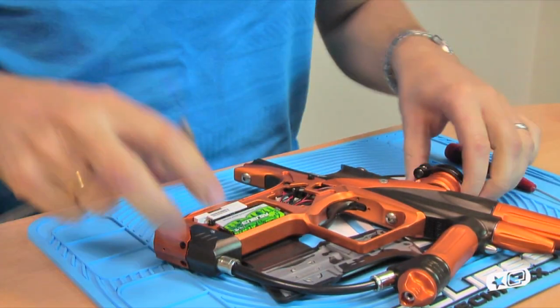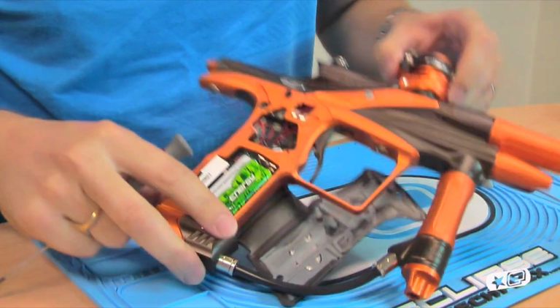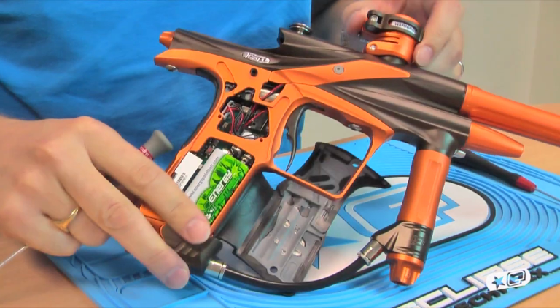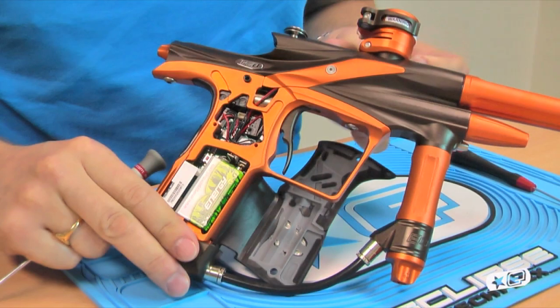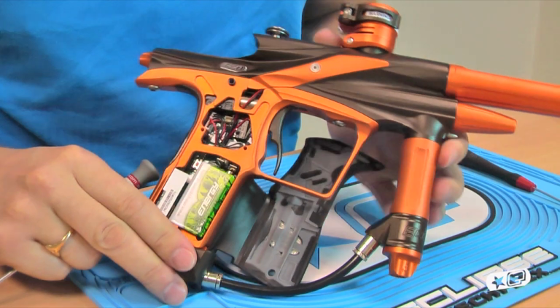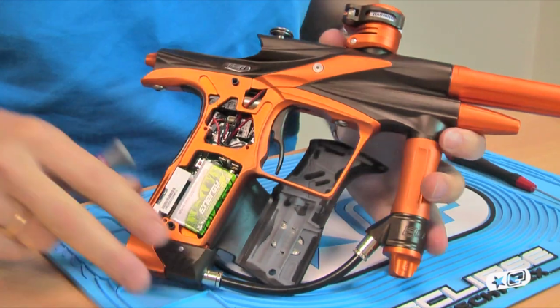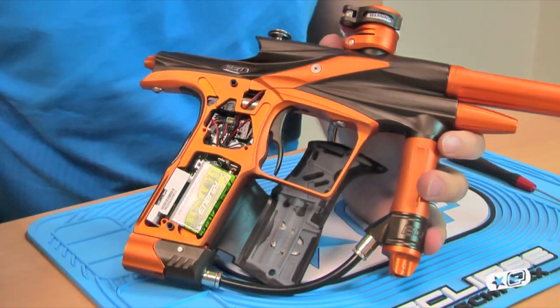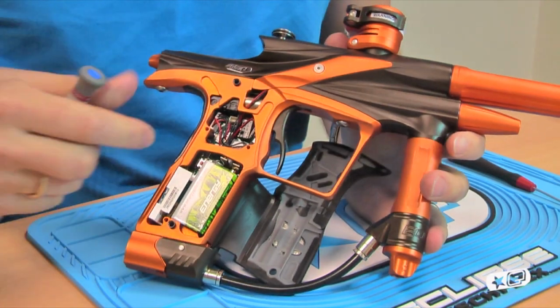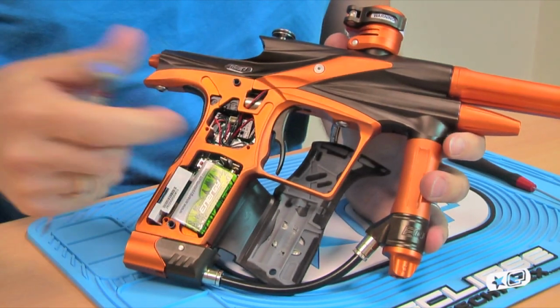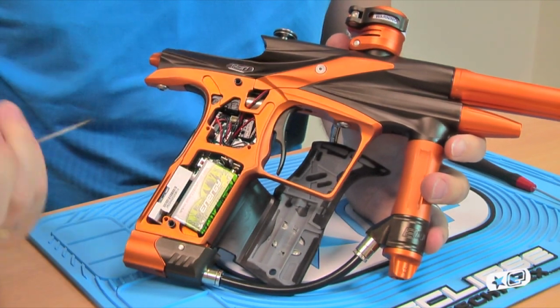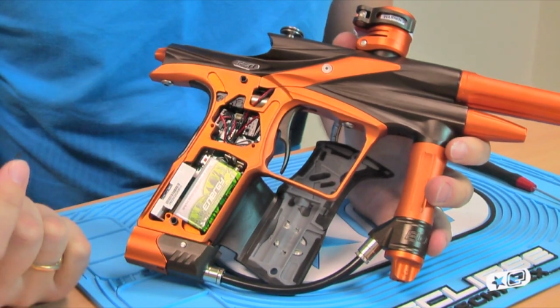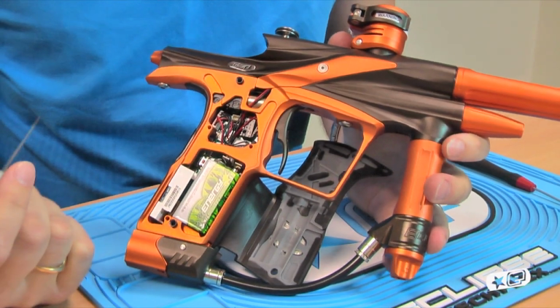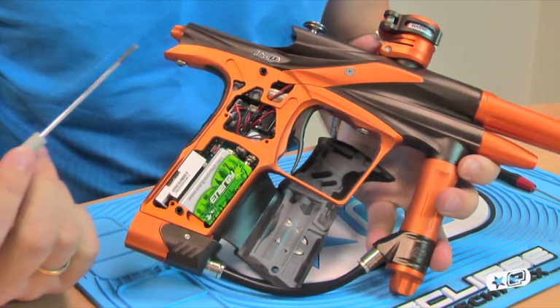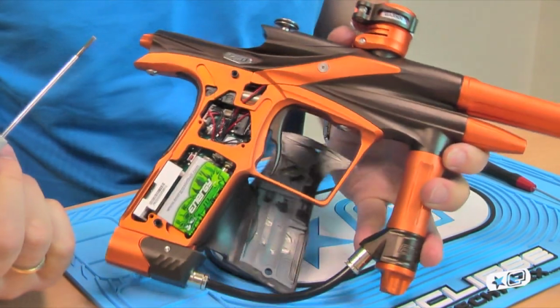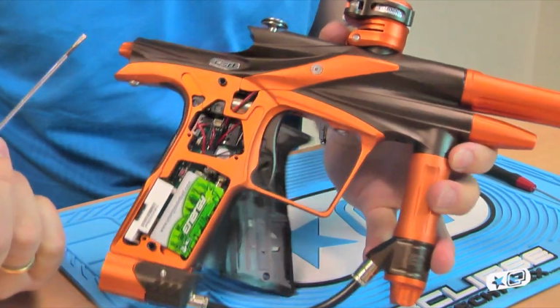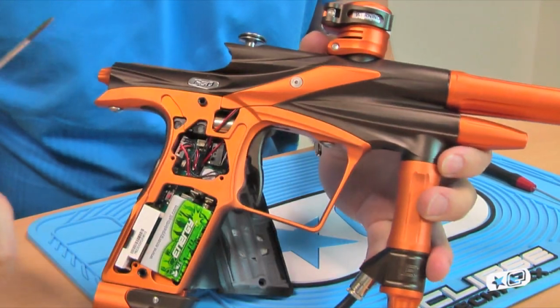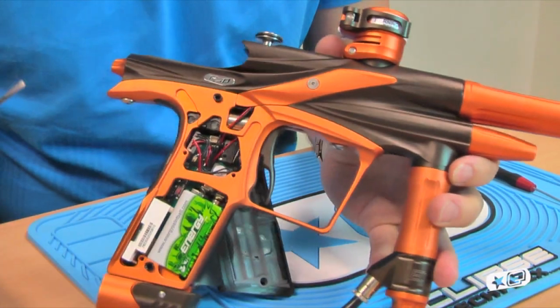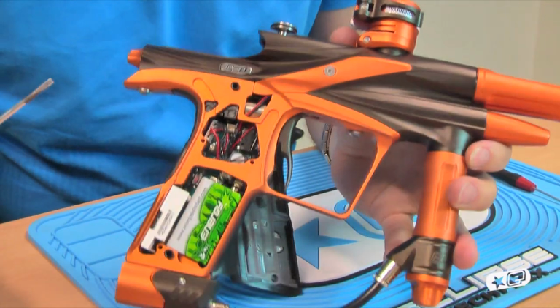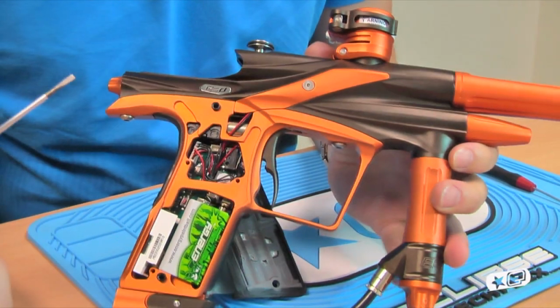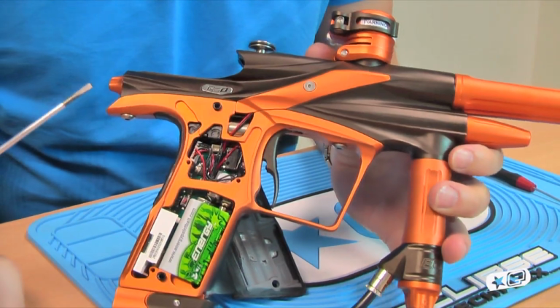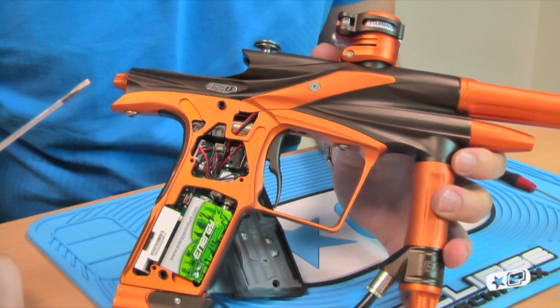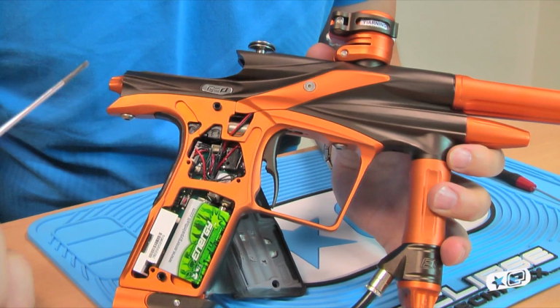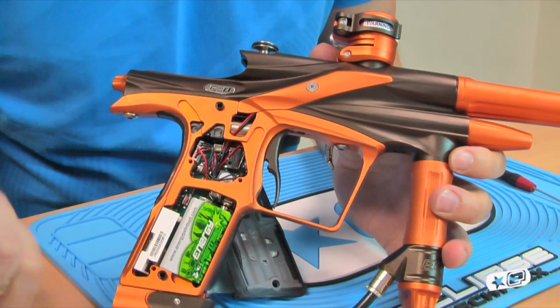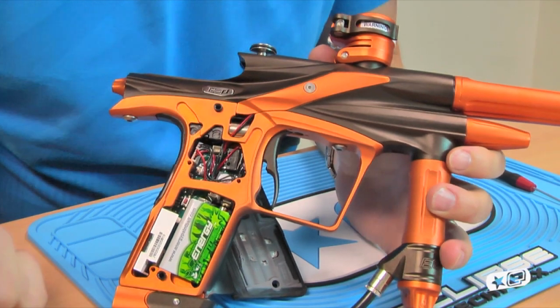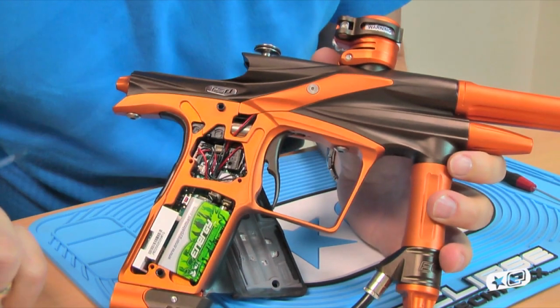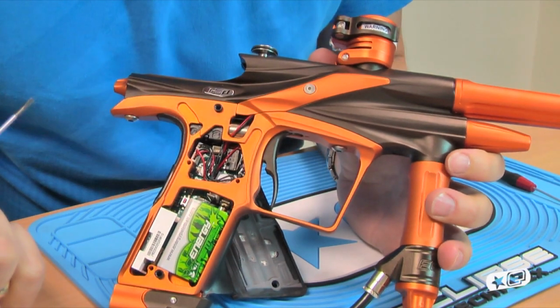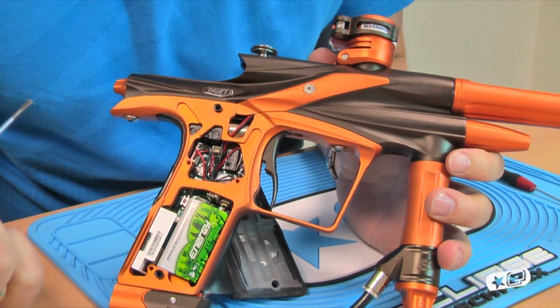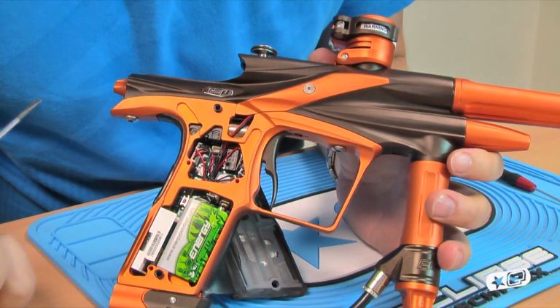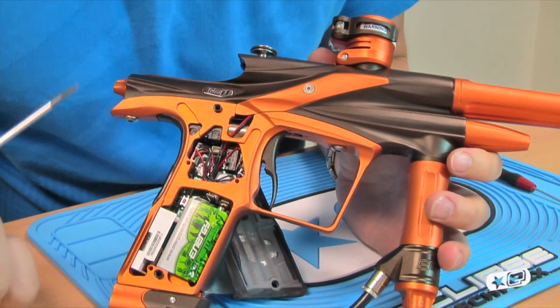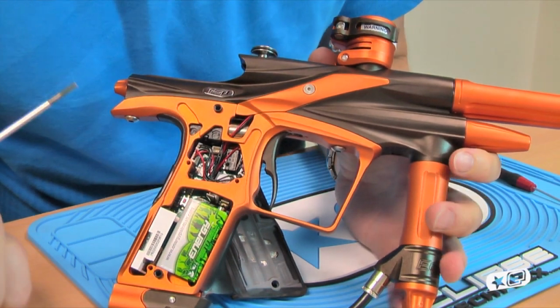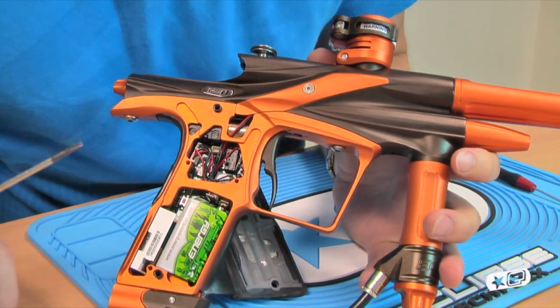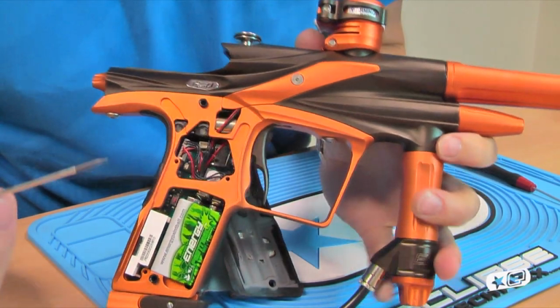Just as you need to go to the tournament lock to make your gun legal or not, you need to open up the grips to get inside and have a look at the solenoid adjustment.